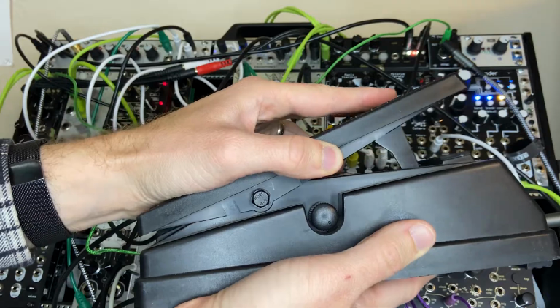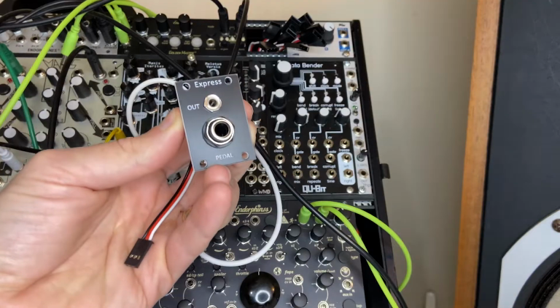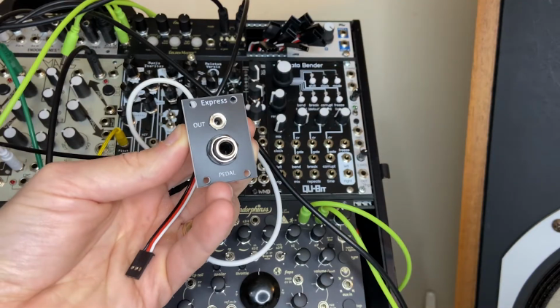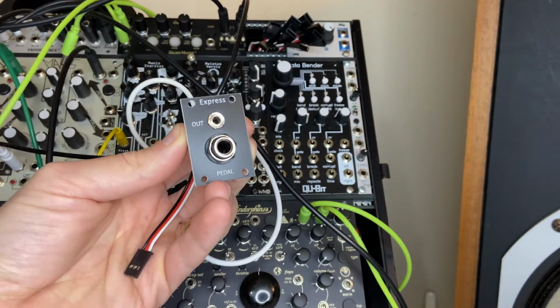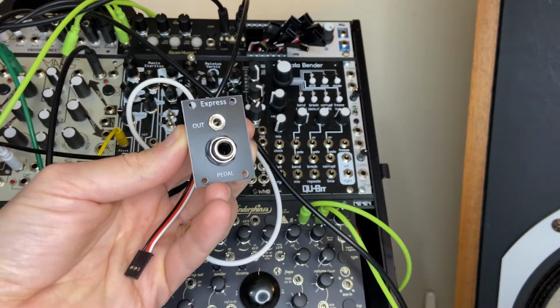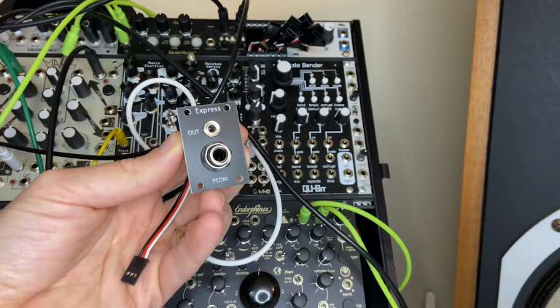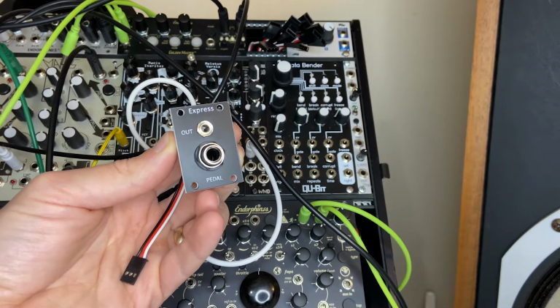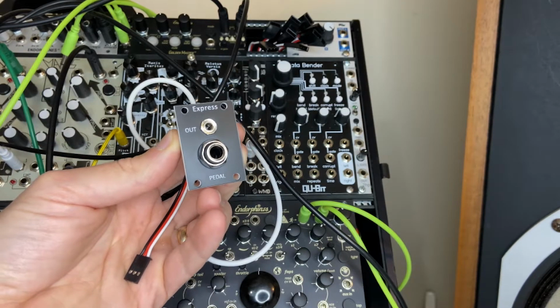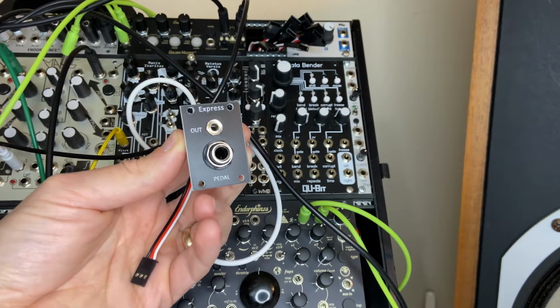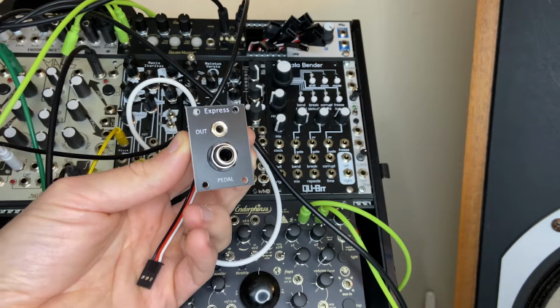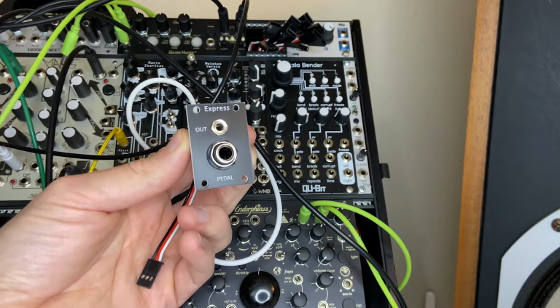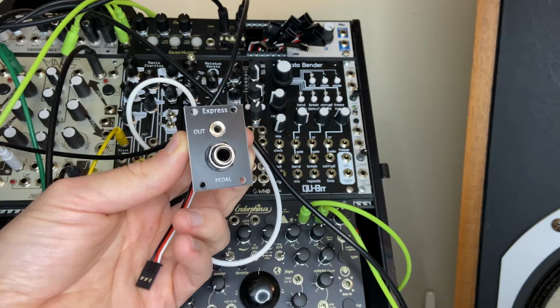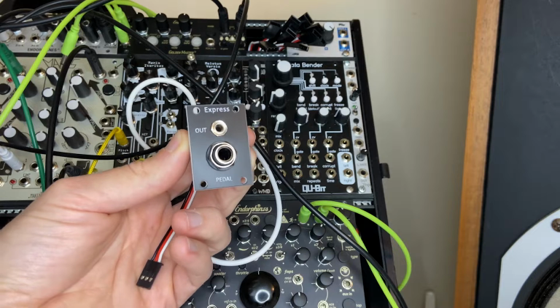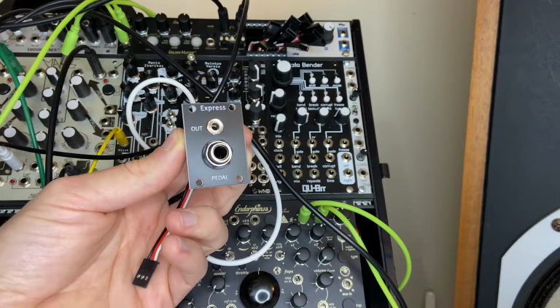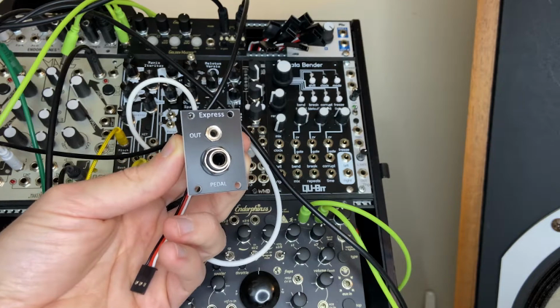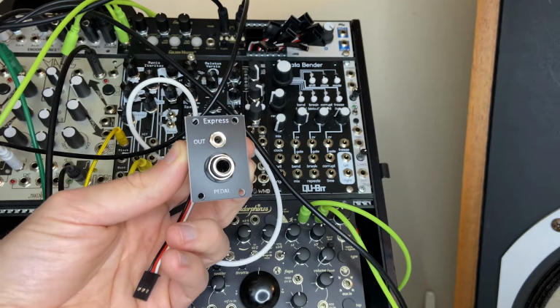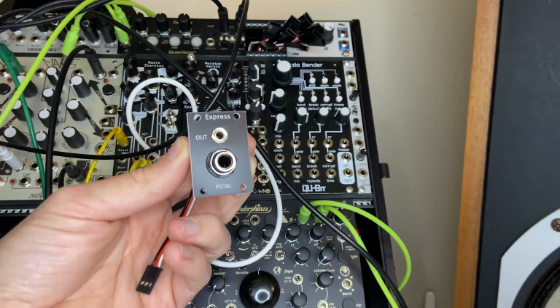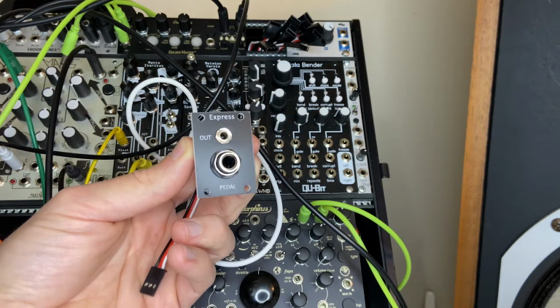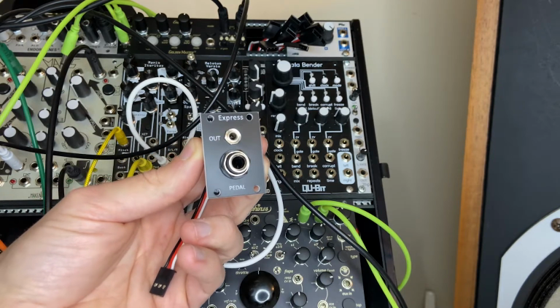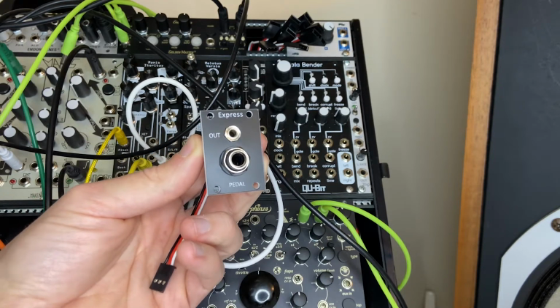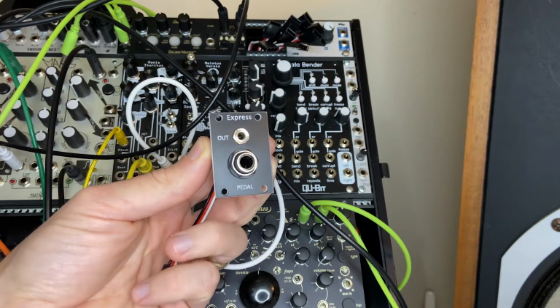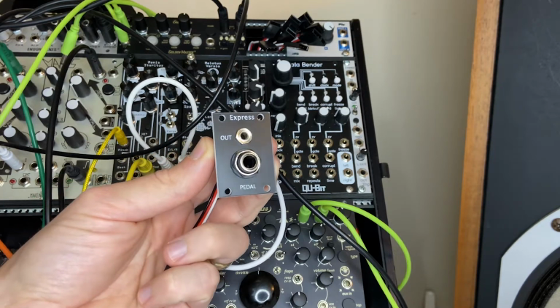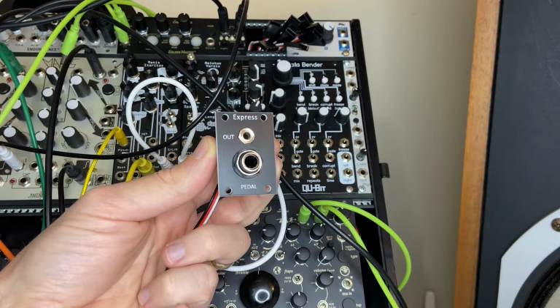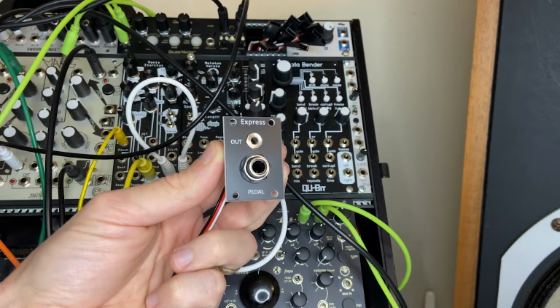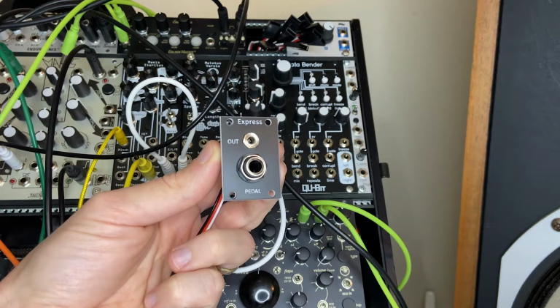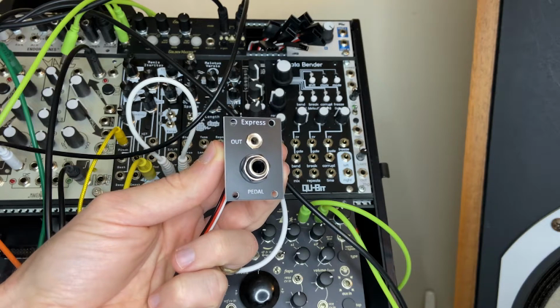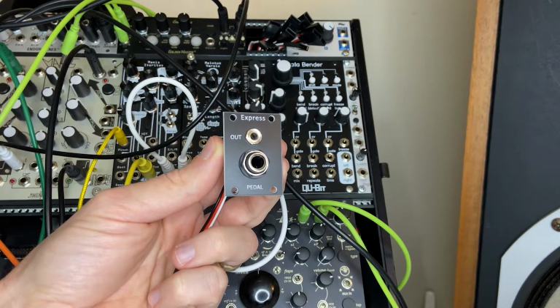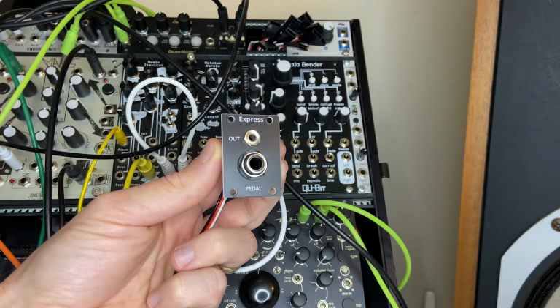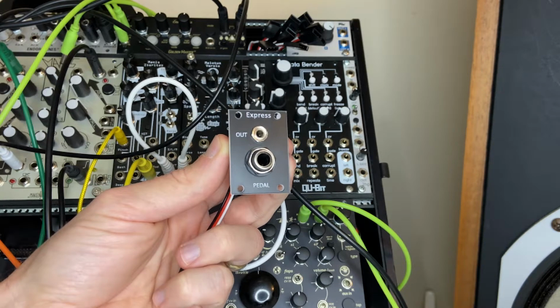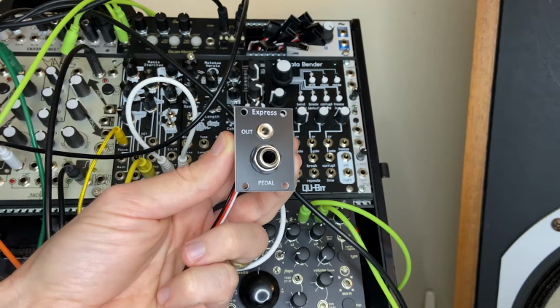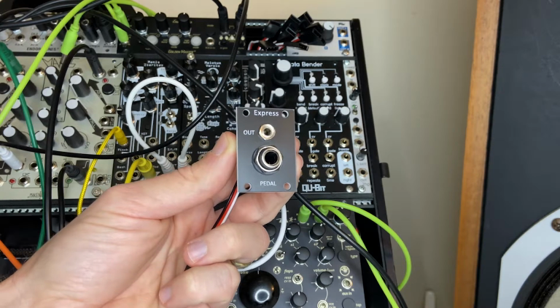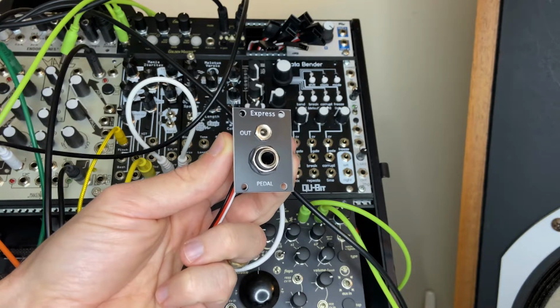Hey there! In this video, I want to be walking you through the Pulp Logic Express pedal tile — the Eurorack Expression Pedal Interface for your Eurorack modules, the Pulp Logic Express.